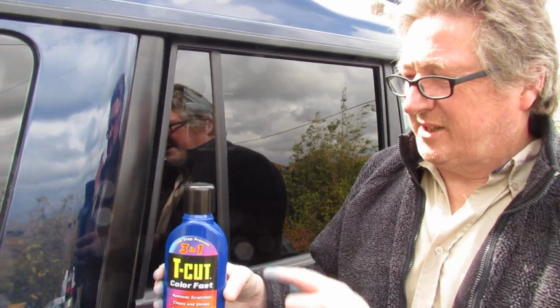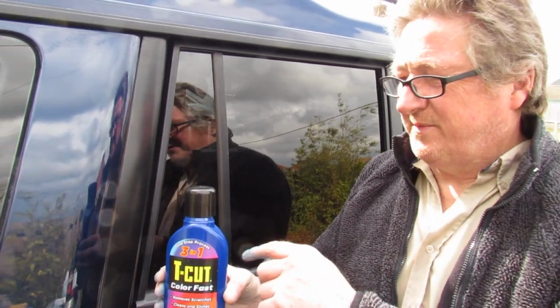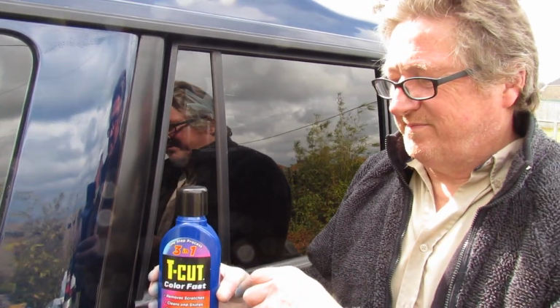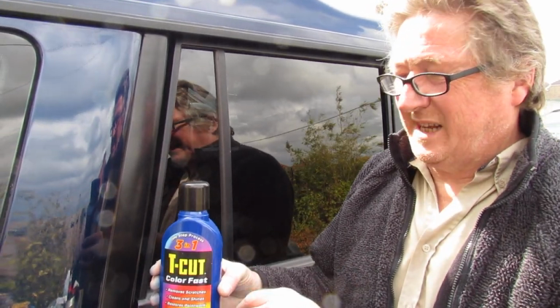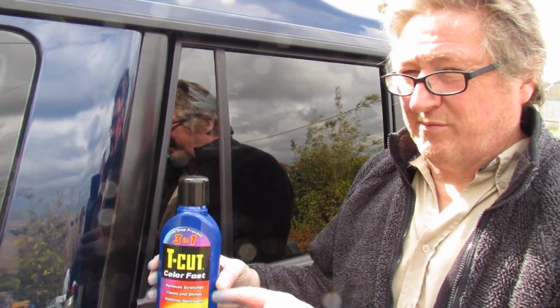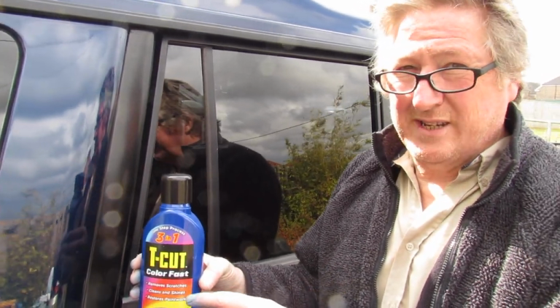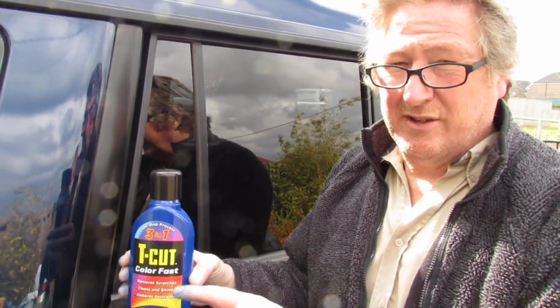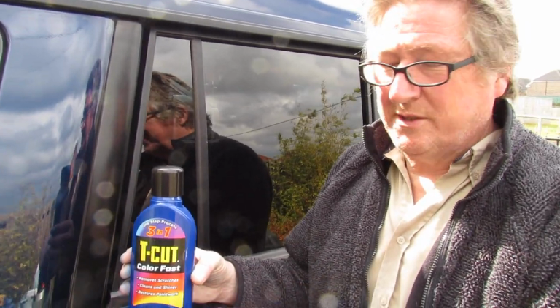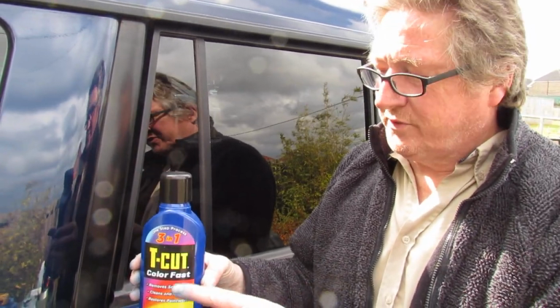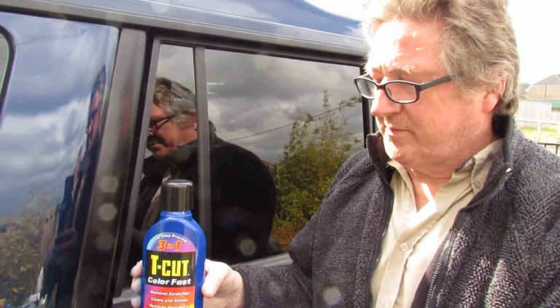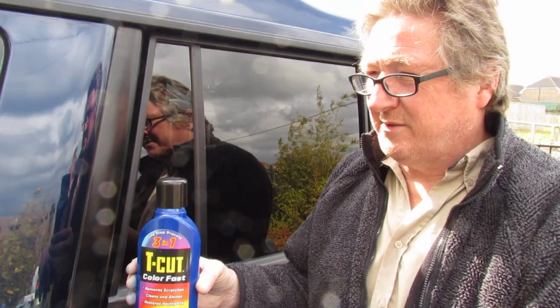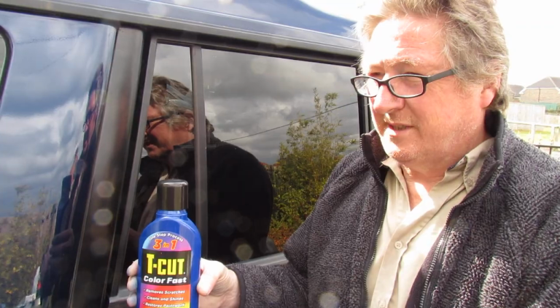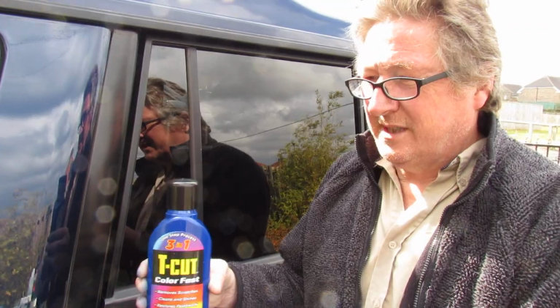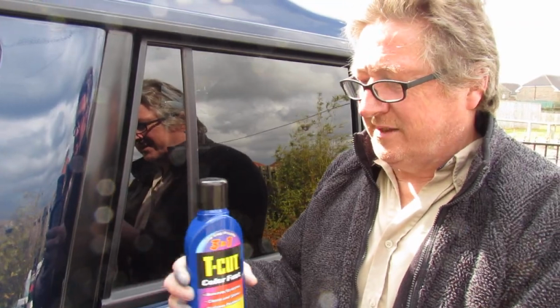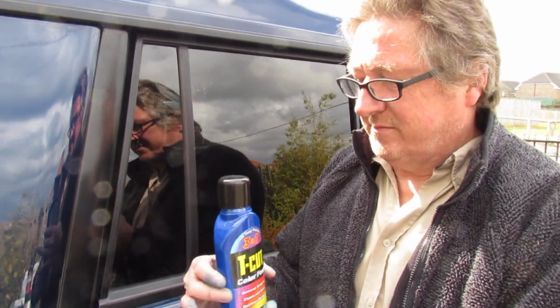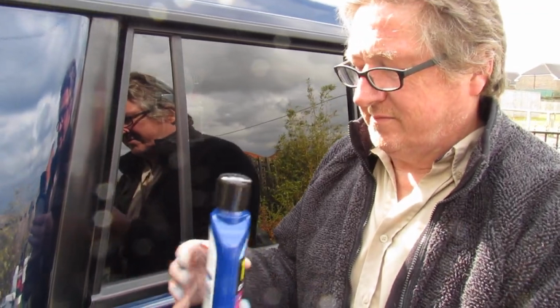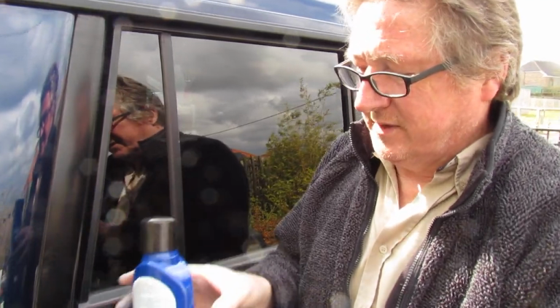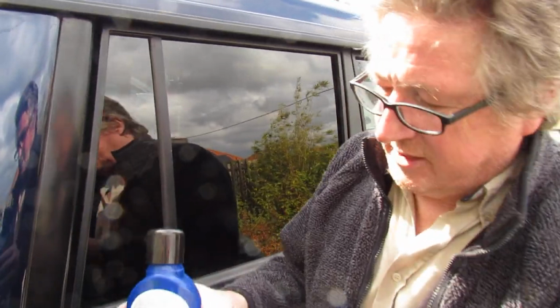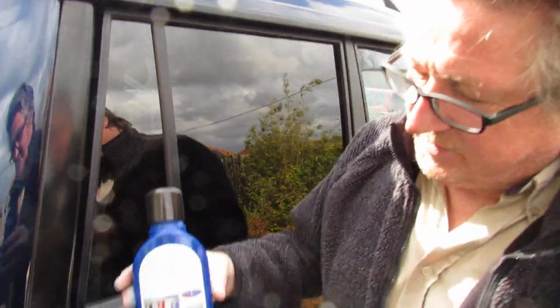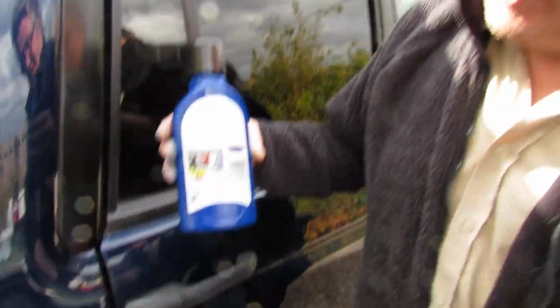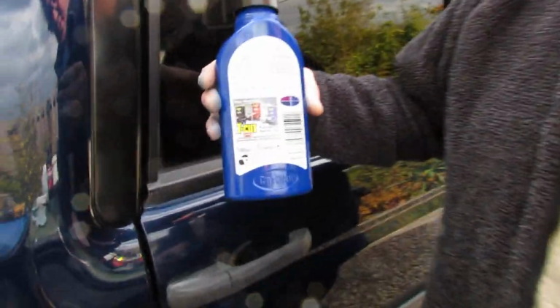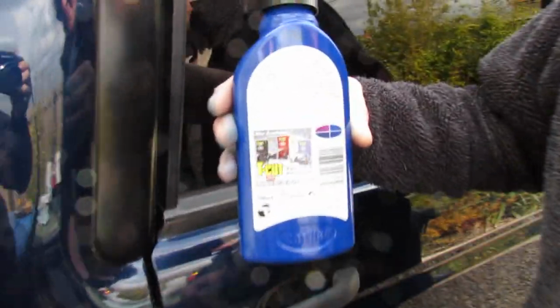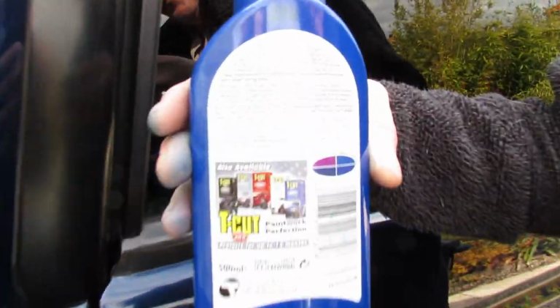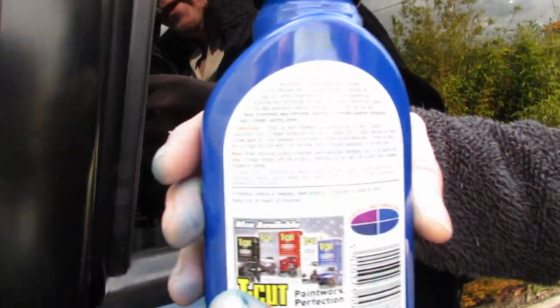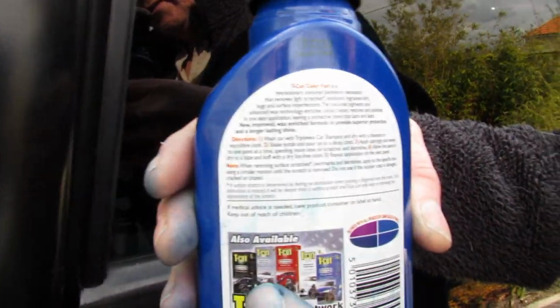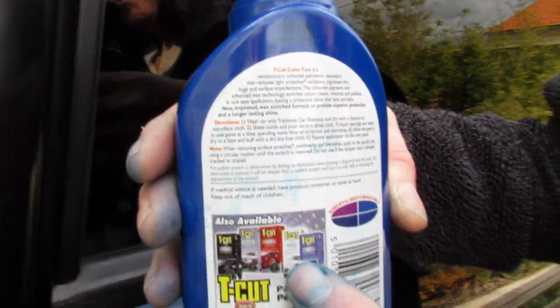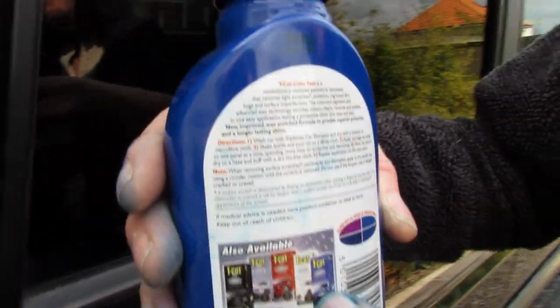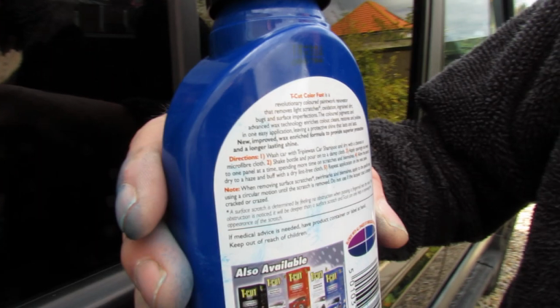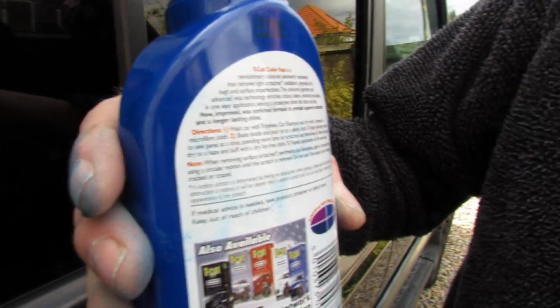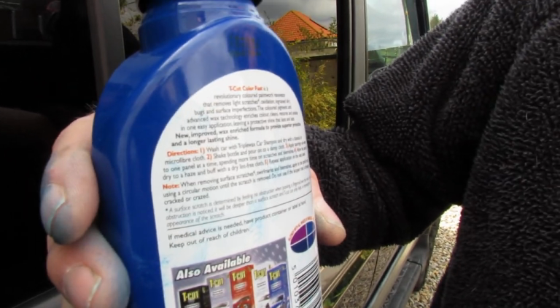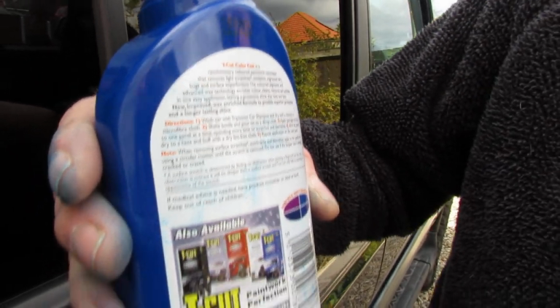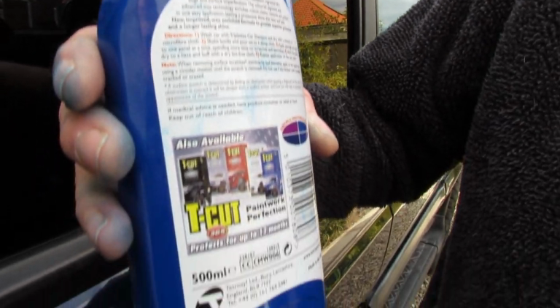It comes in black, red, light blue, and we've got dark blue. It's supposed to last for 12 months. I think it also comes in silver.